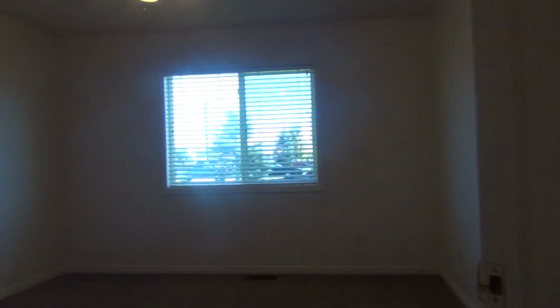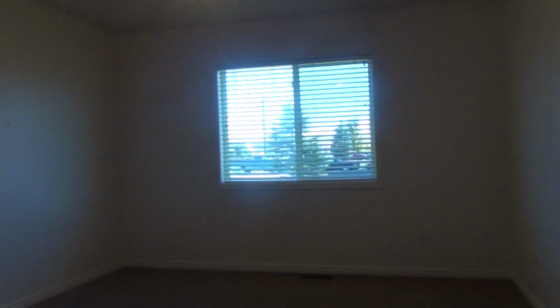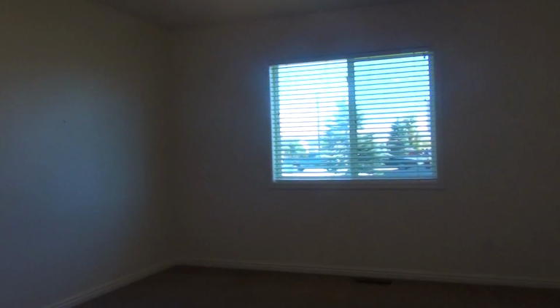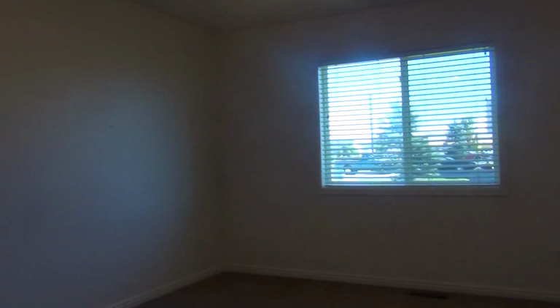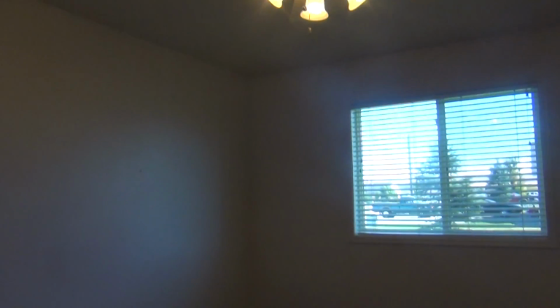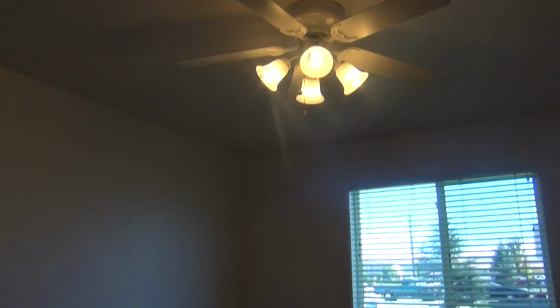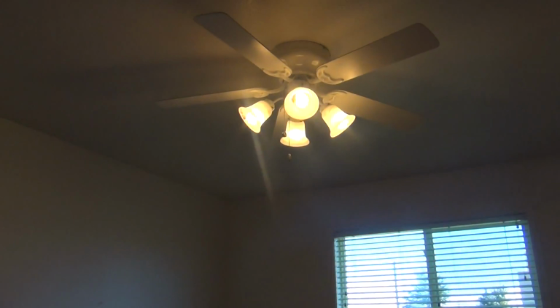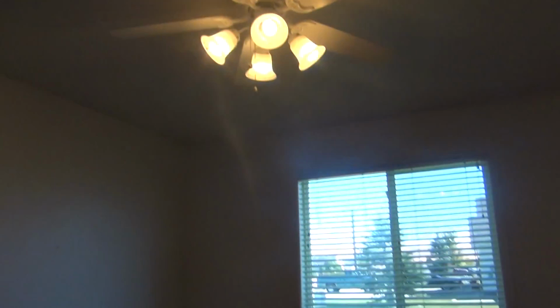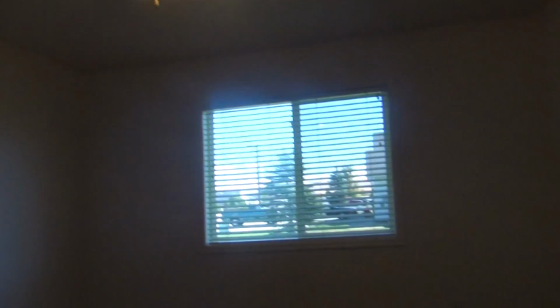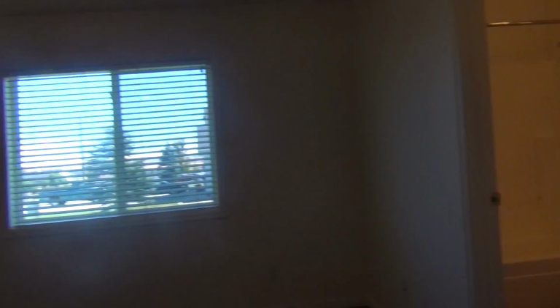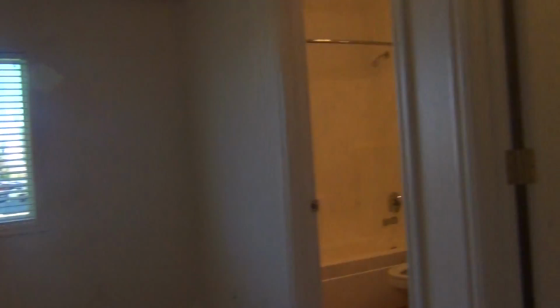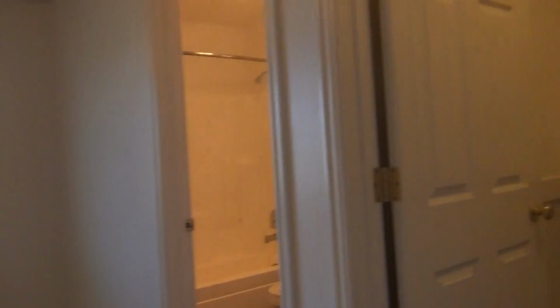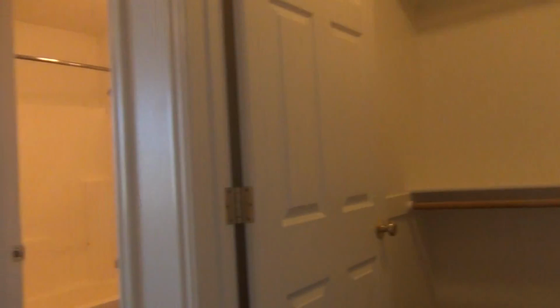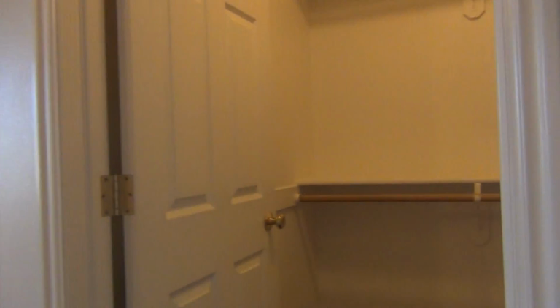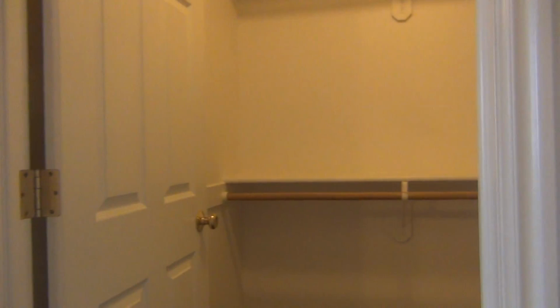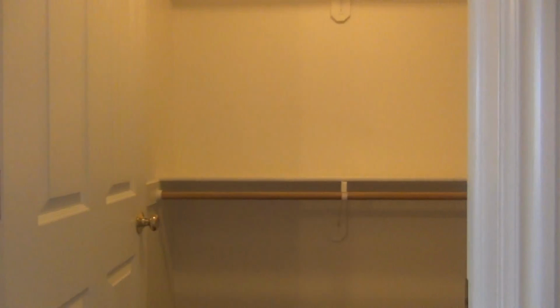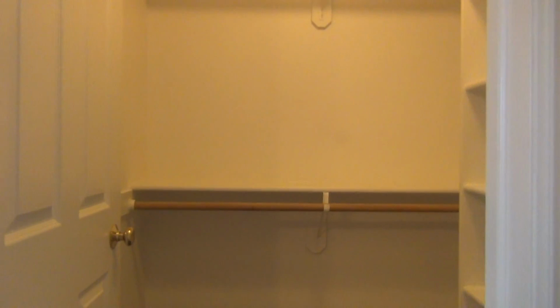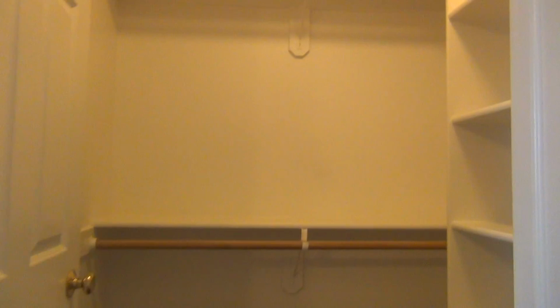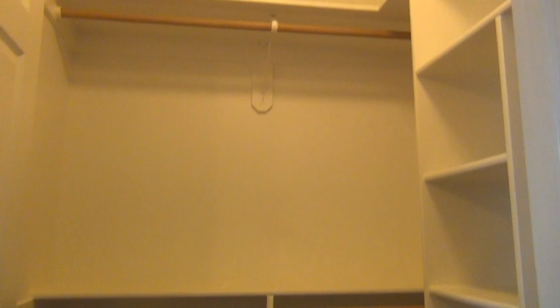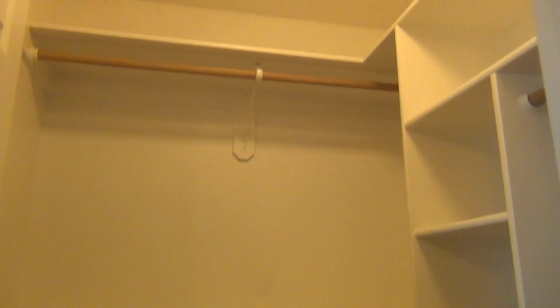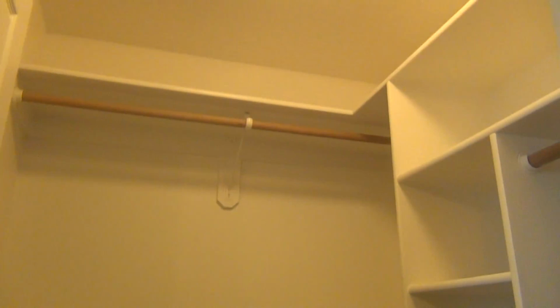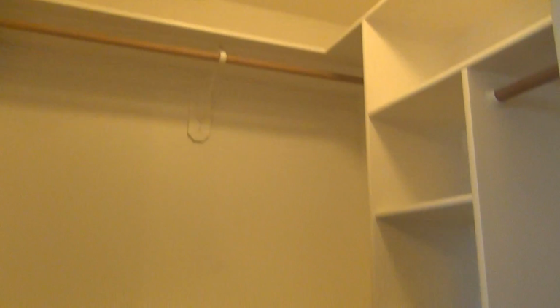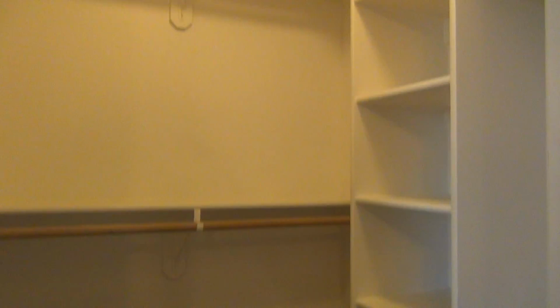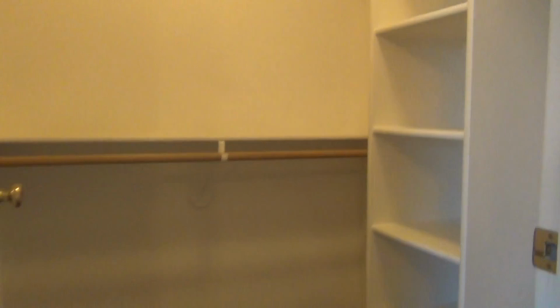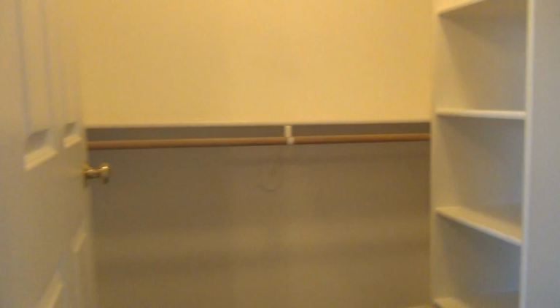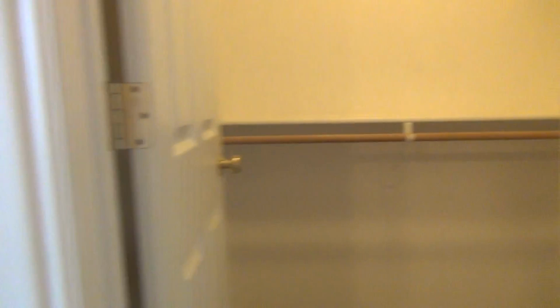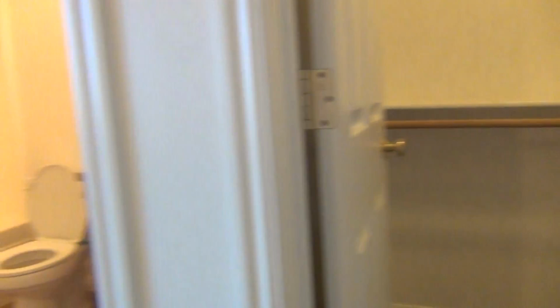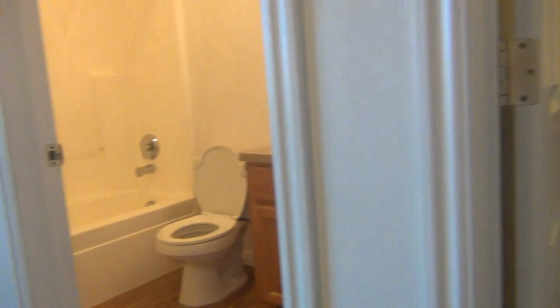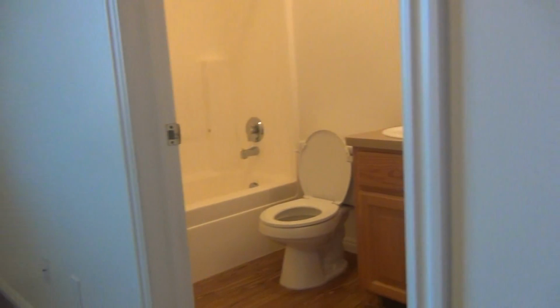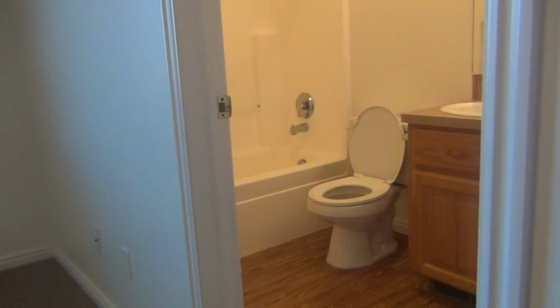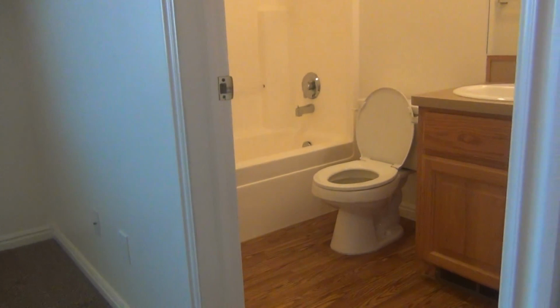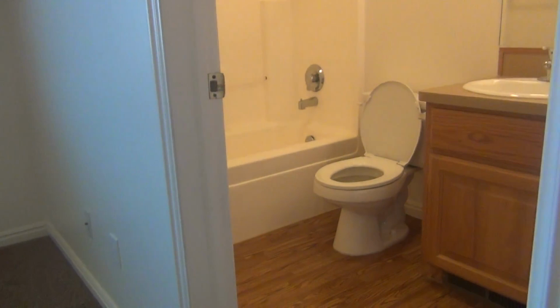The master bedroom is a little bigger. It has a ceiling fan, a walk-in closet, and a master bath.